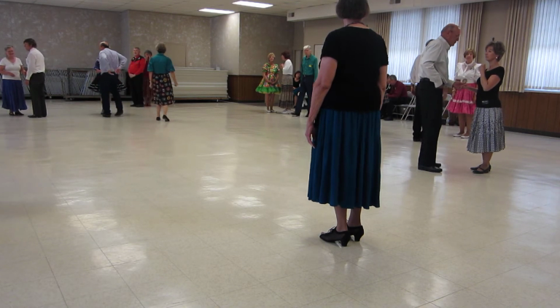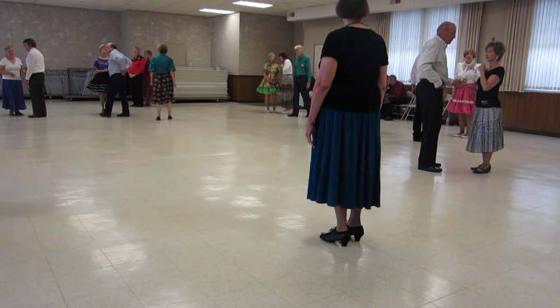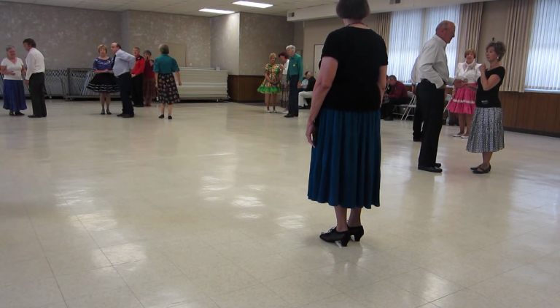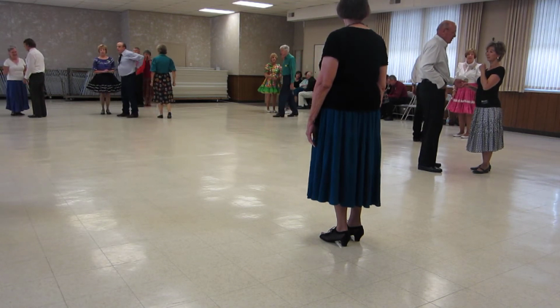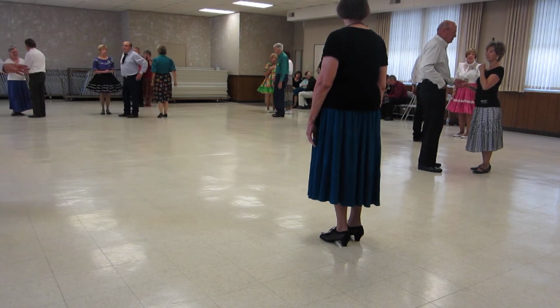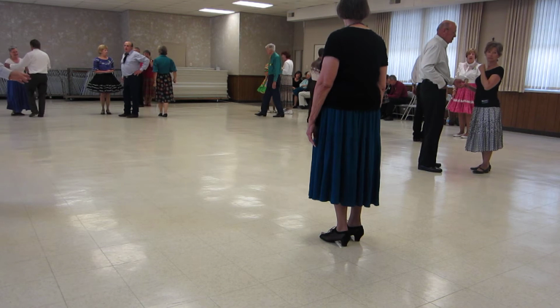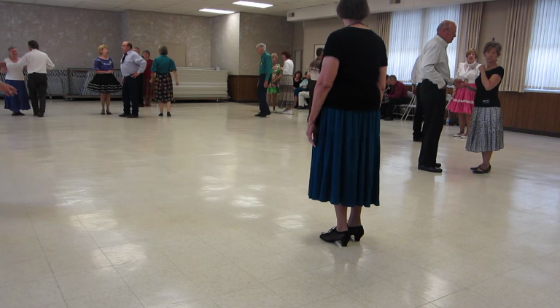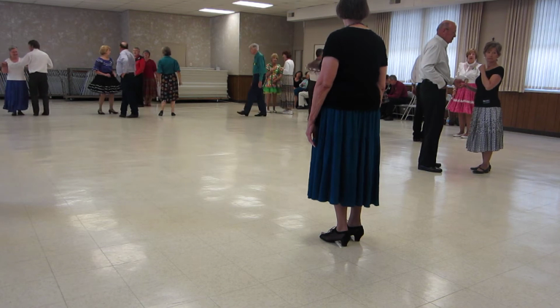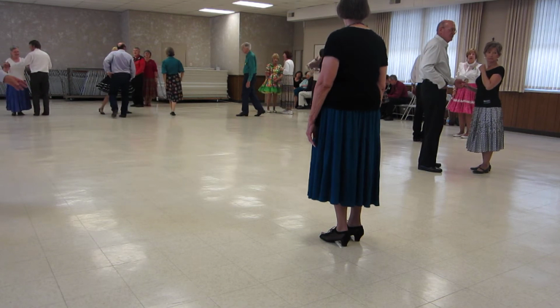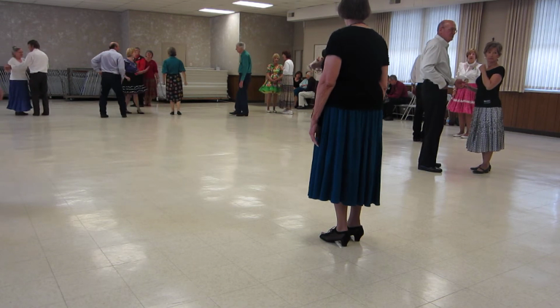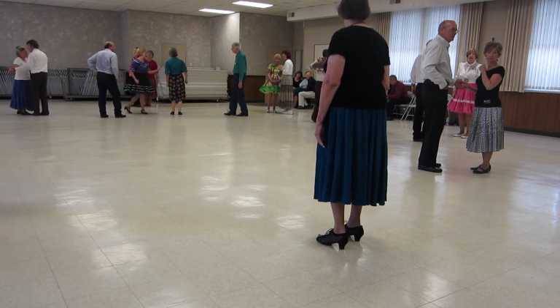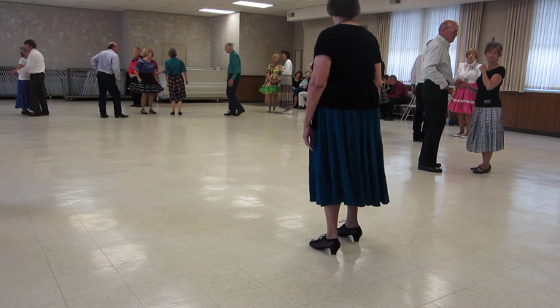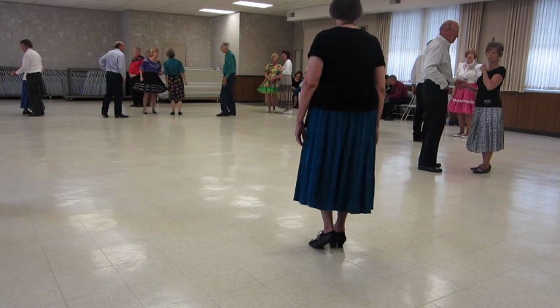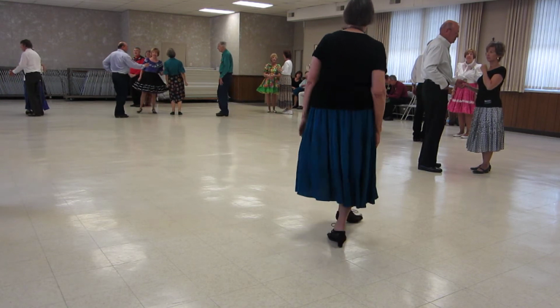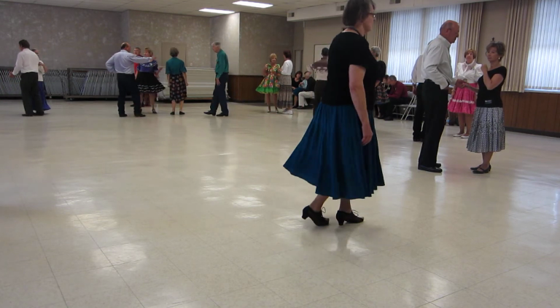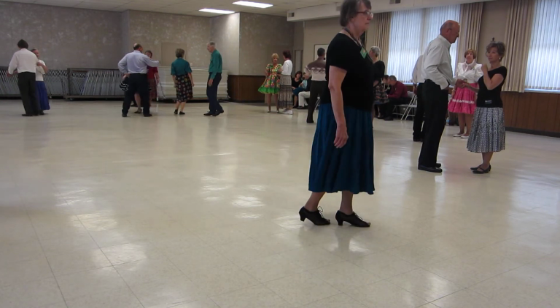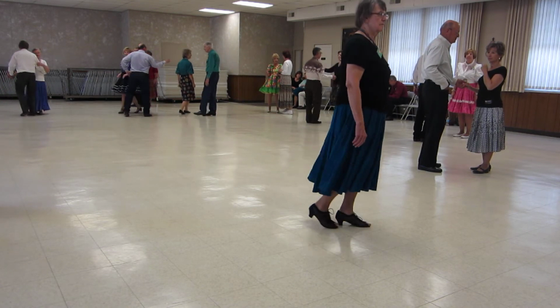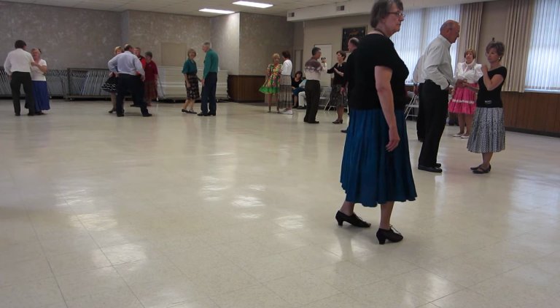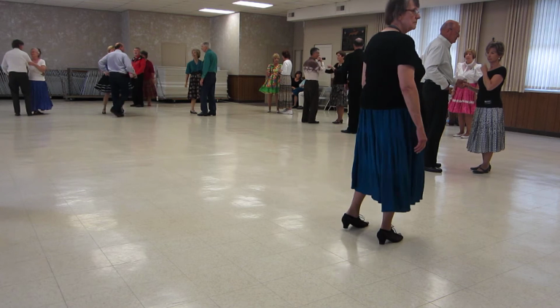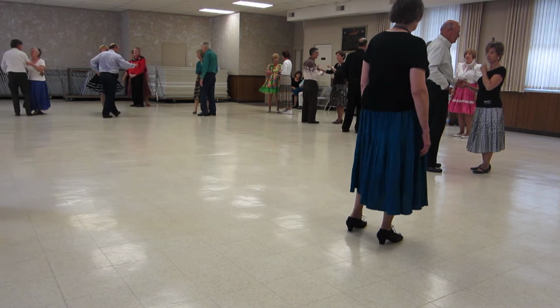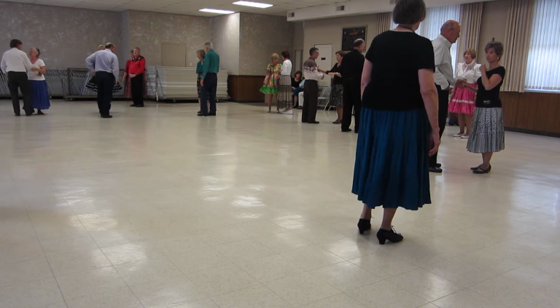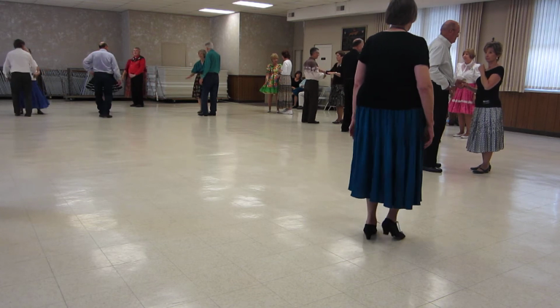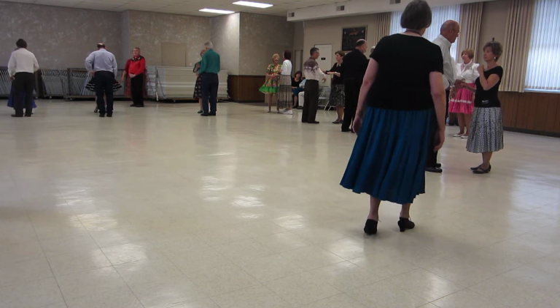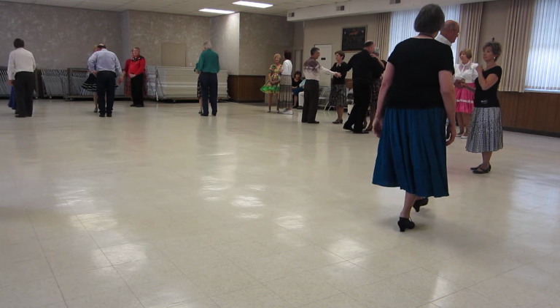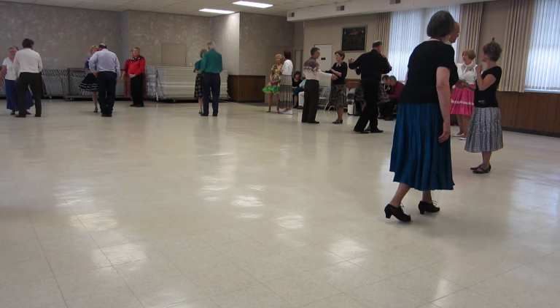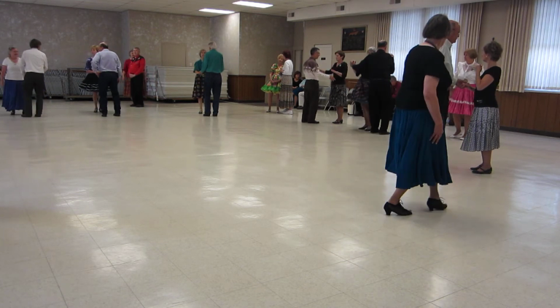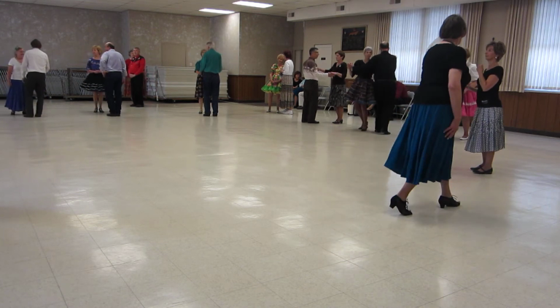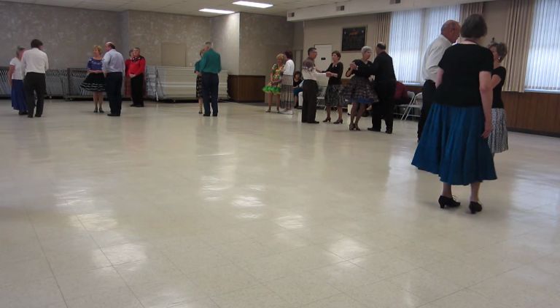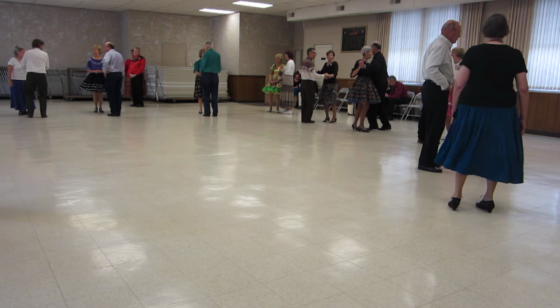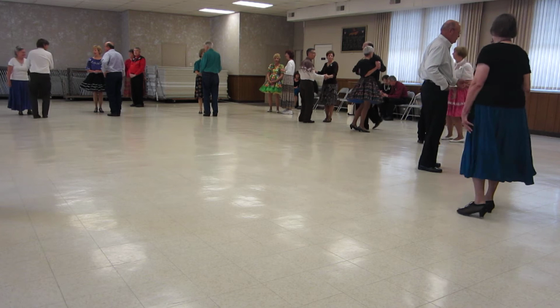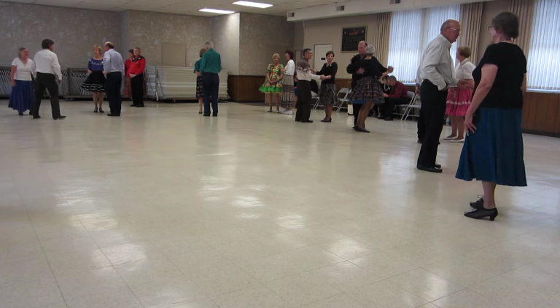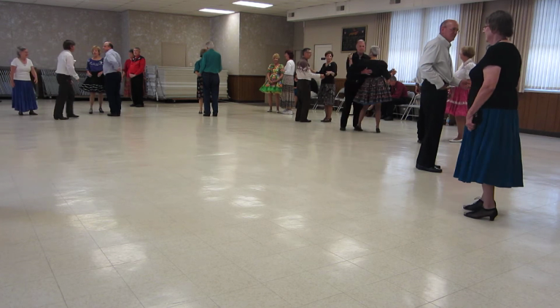The gaucho turn is in banjo position, and you're doing left, right, left turn — rock, recover, rock, recover — eight steps. All right, and anyhow, if you missed something, don't worry about it.